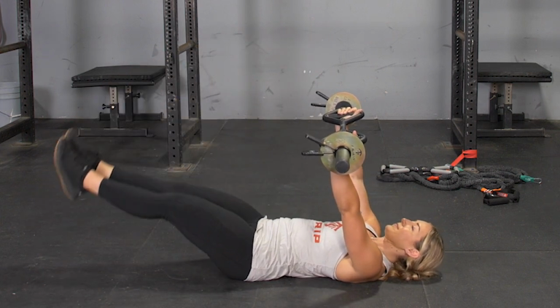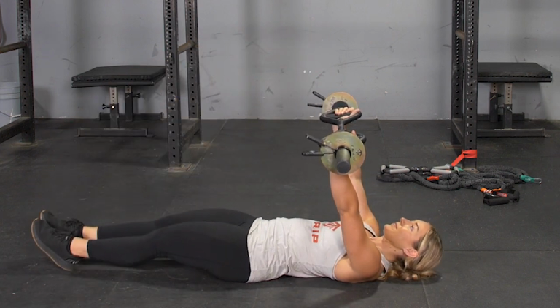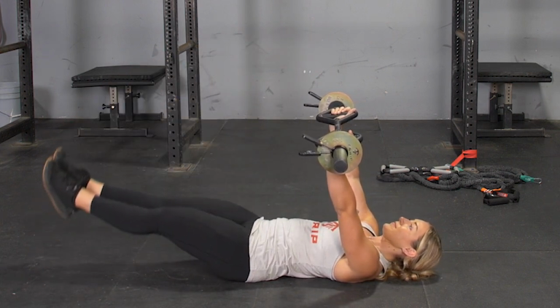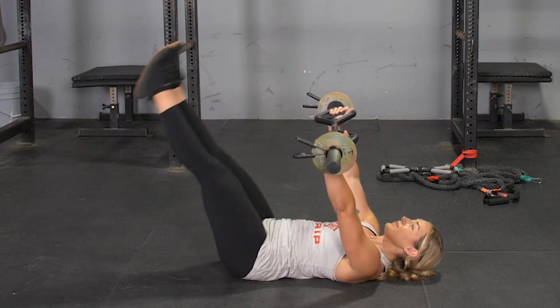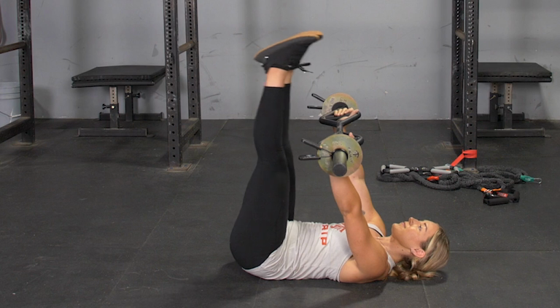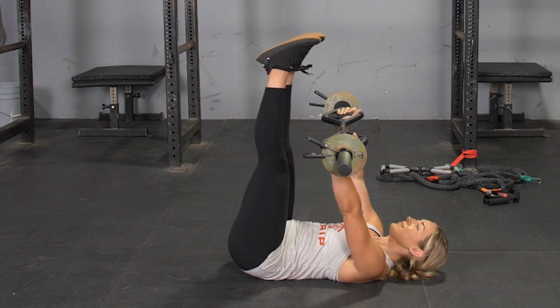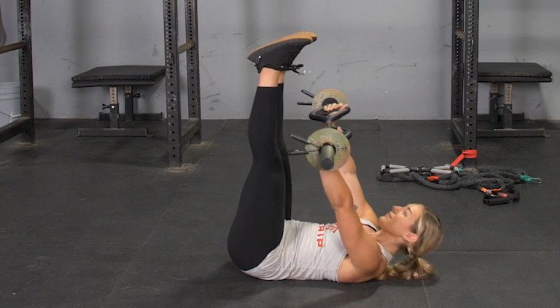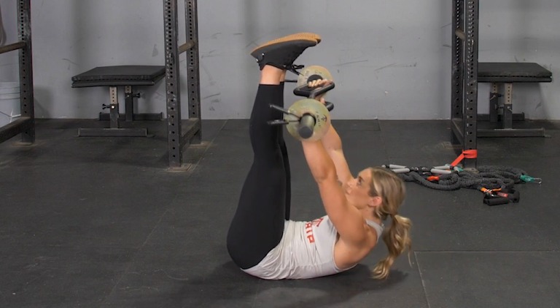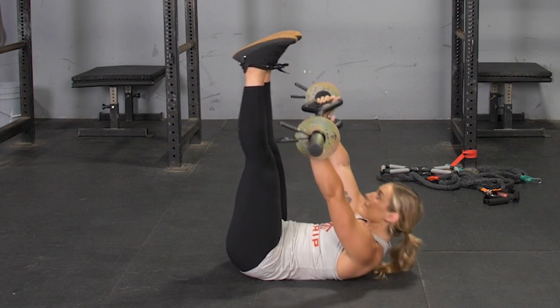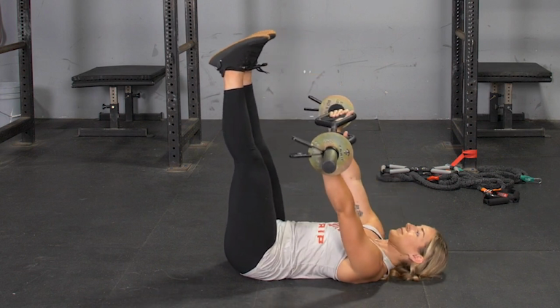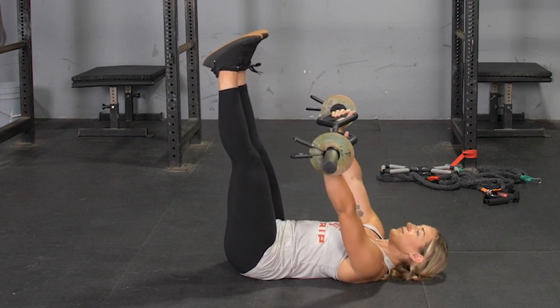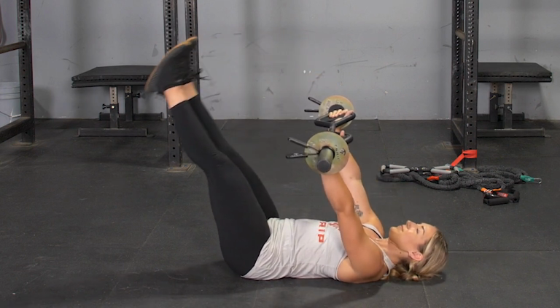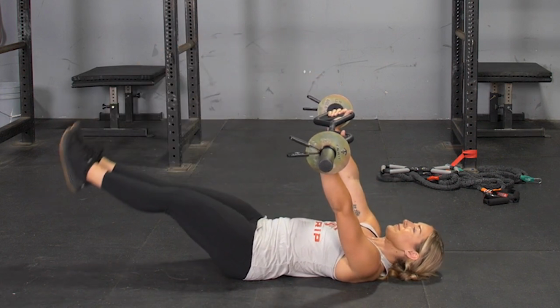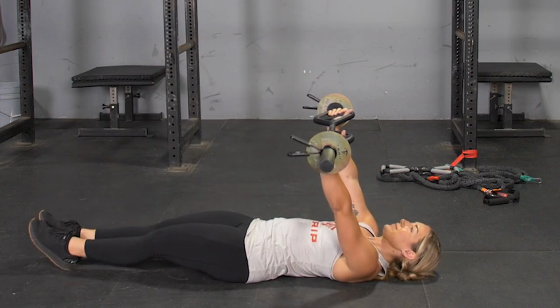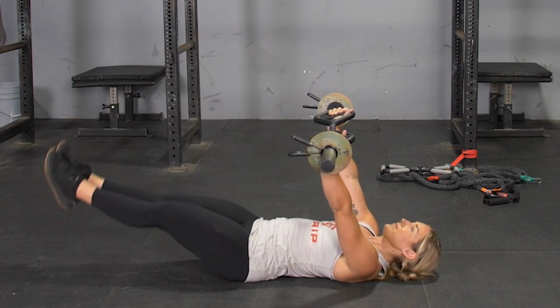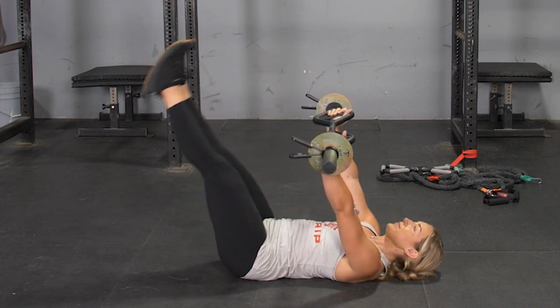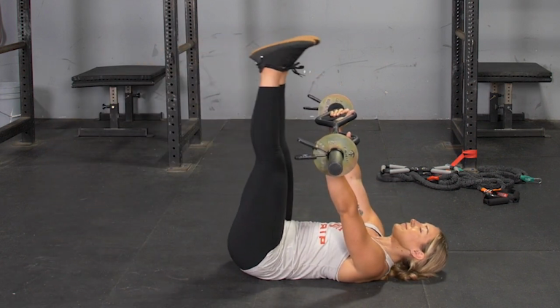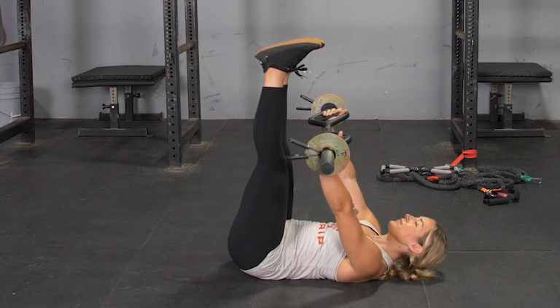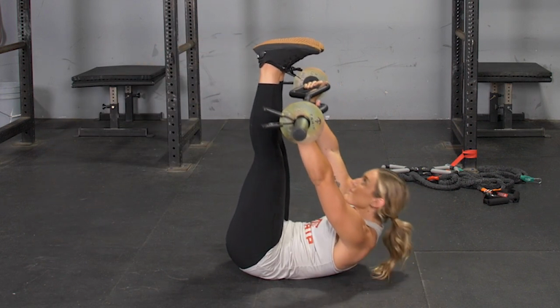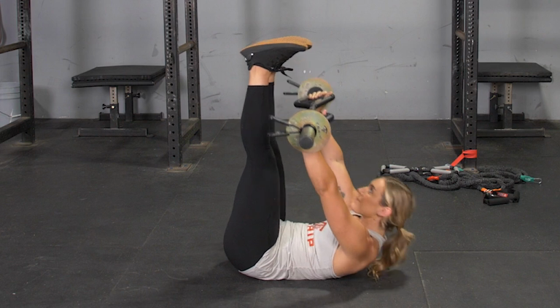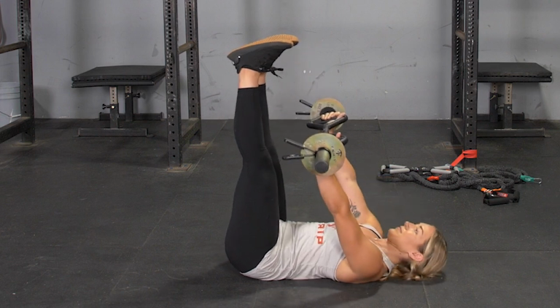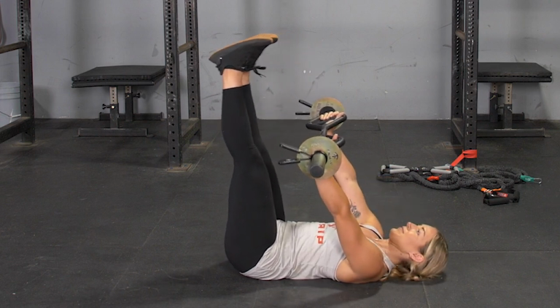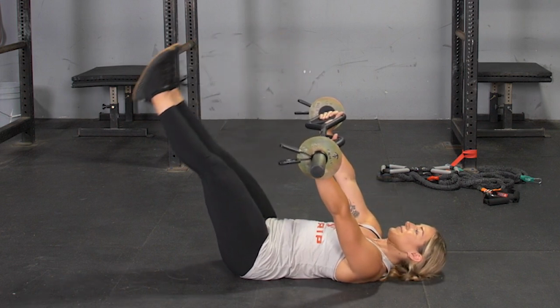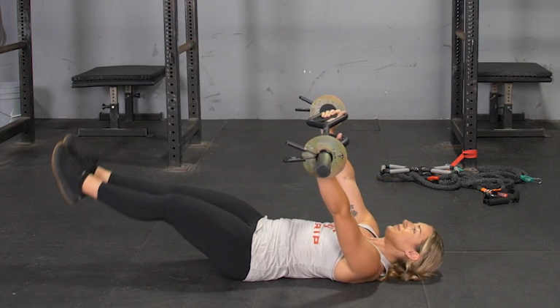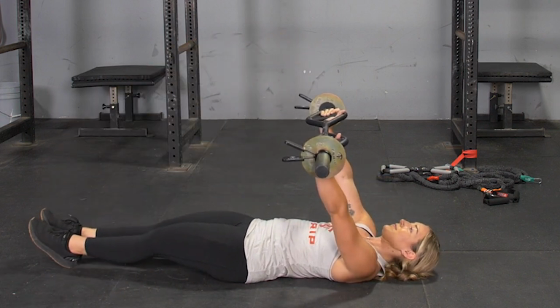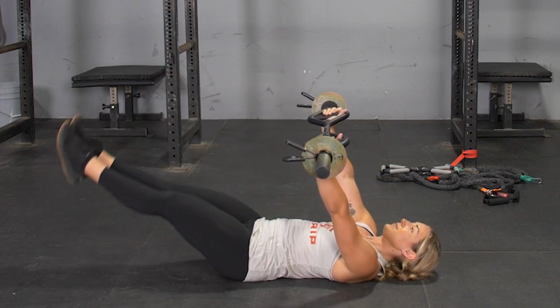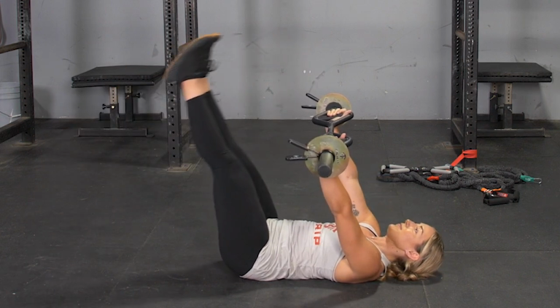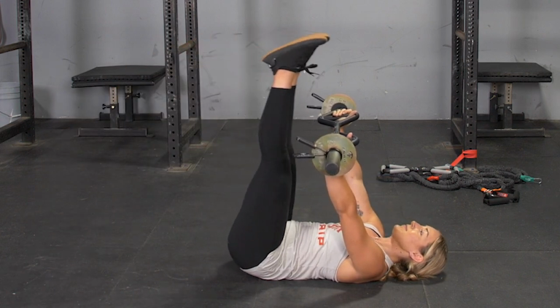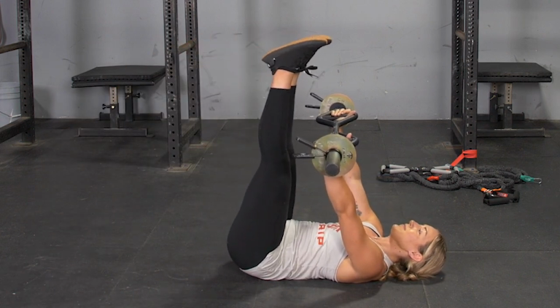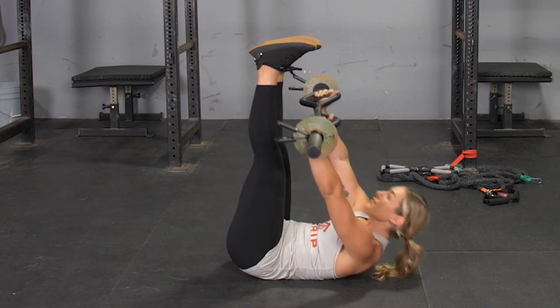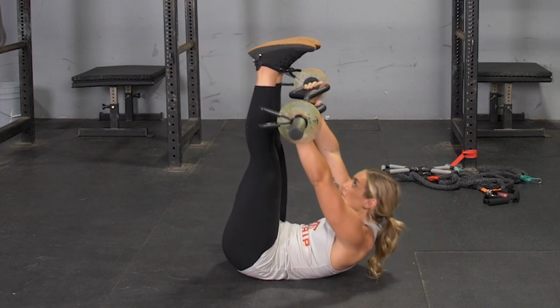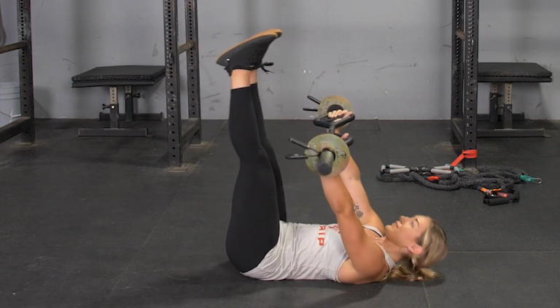To begin the exercise, flex your core, curl your upper body up, reaching your T-grip bar towards your toes, while pressing your lower back into the floor. Lower back down to the neutral position.